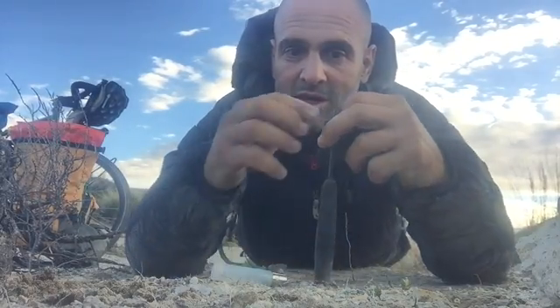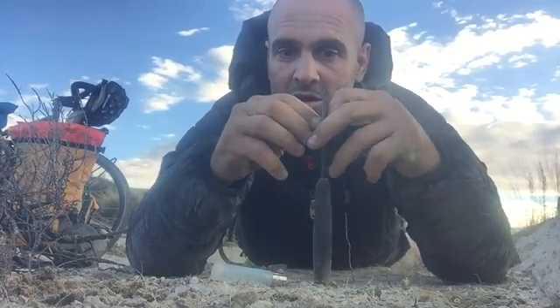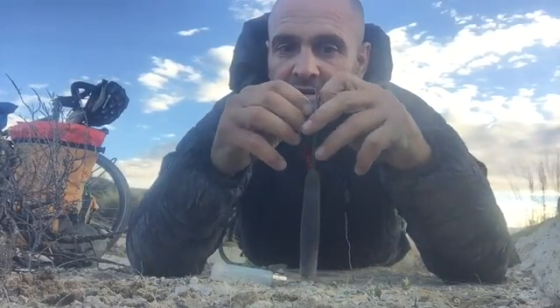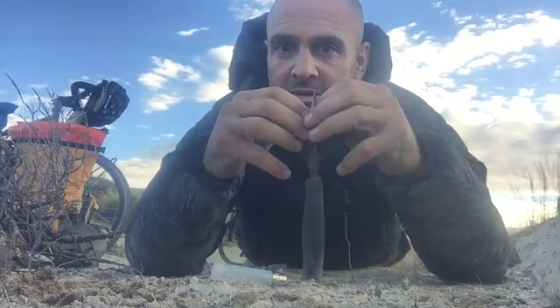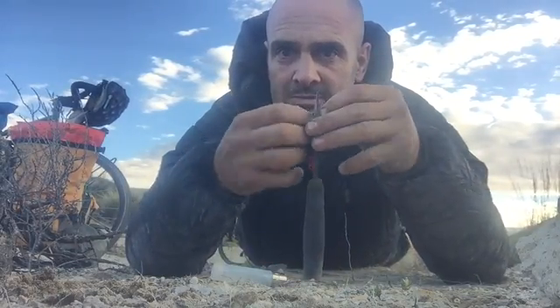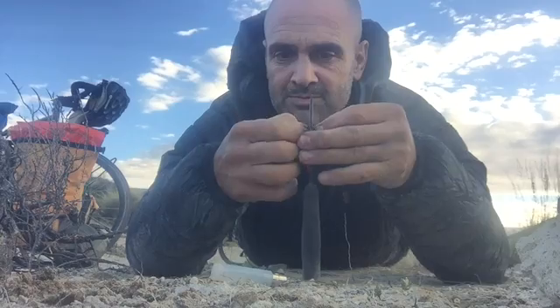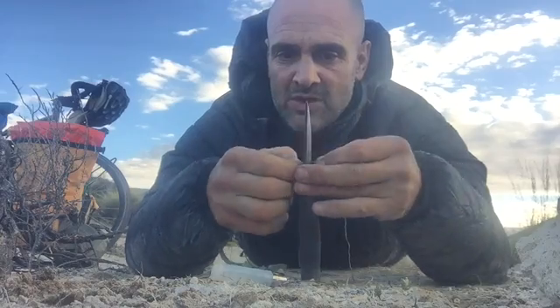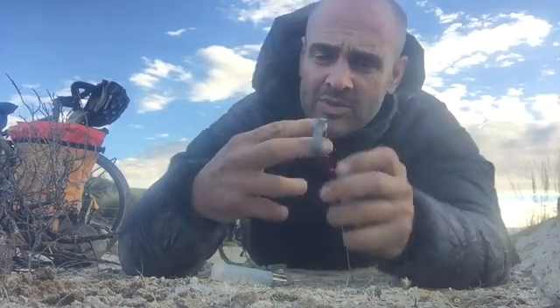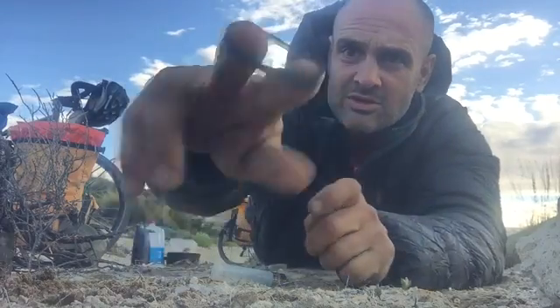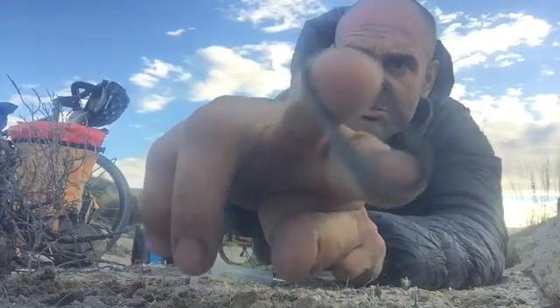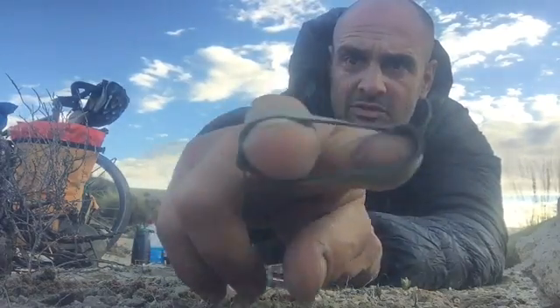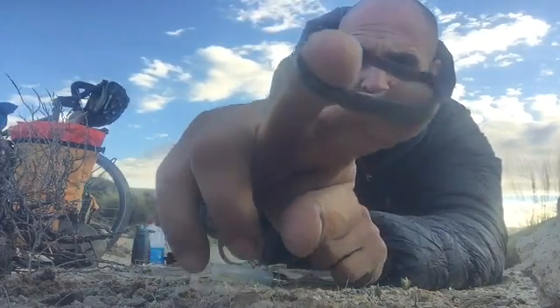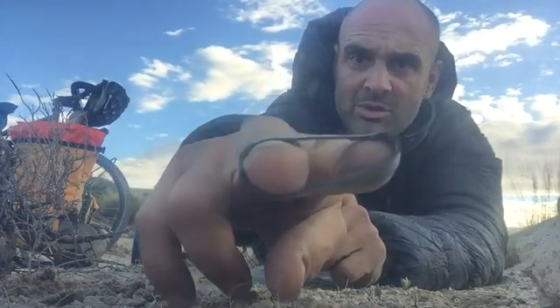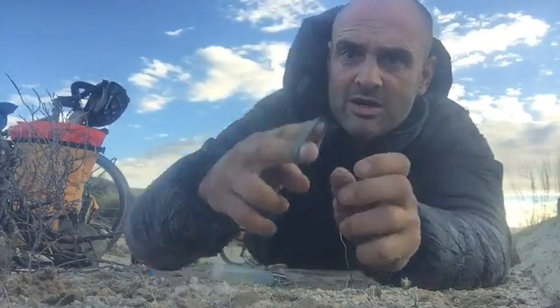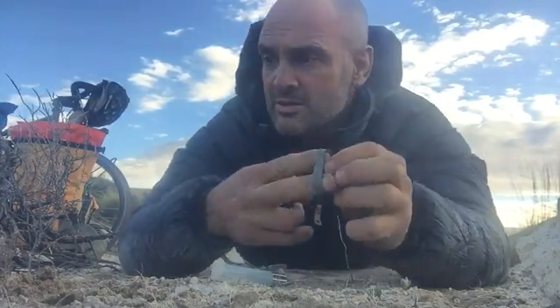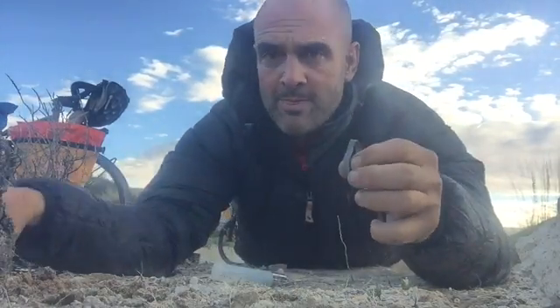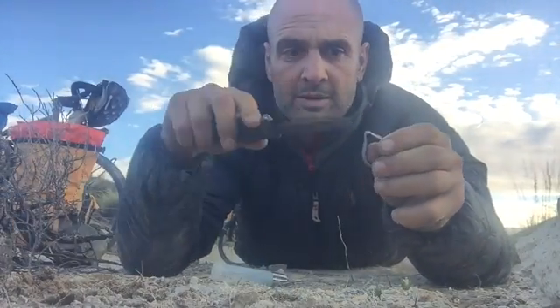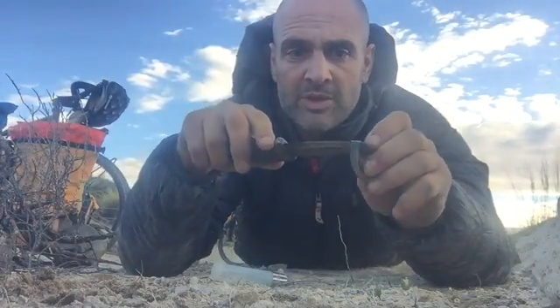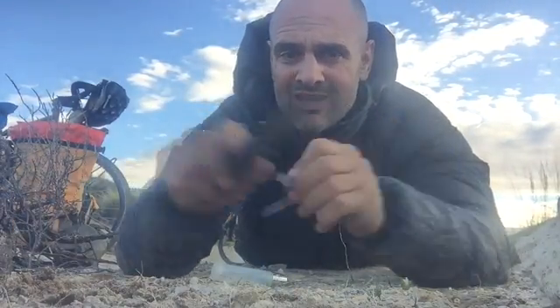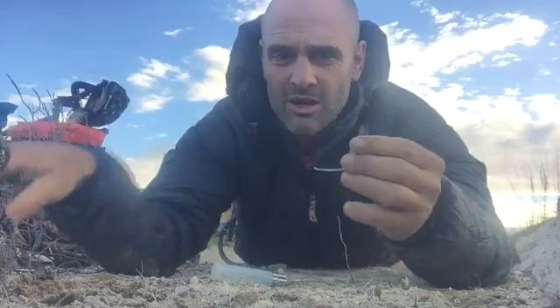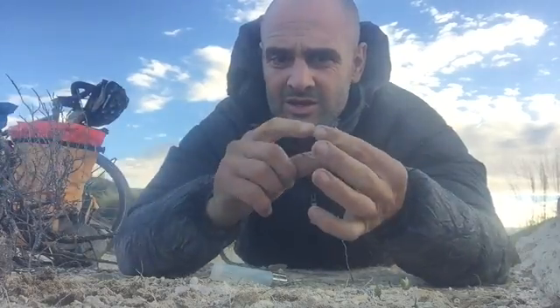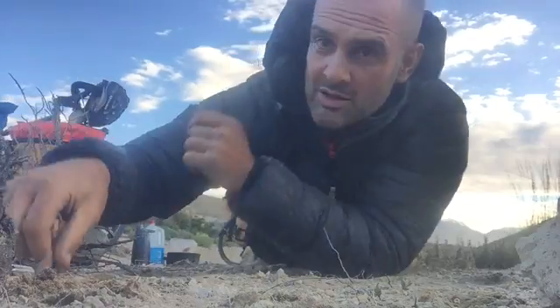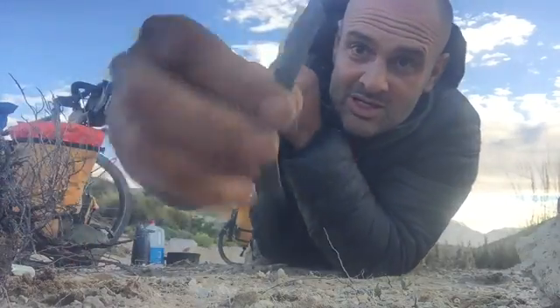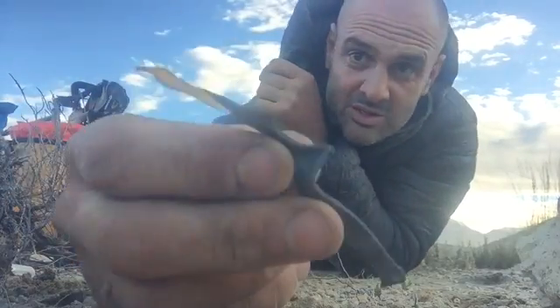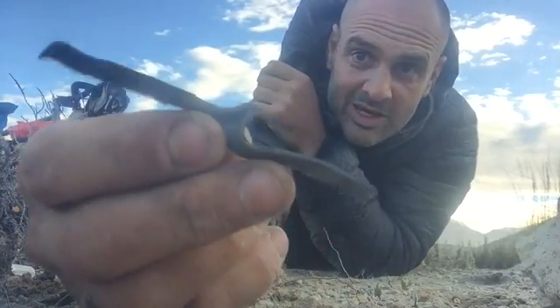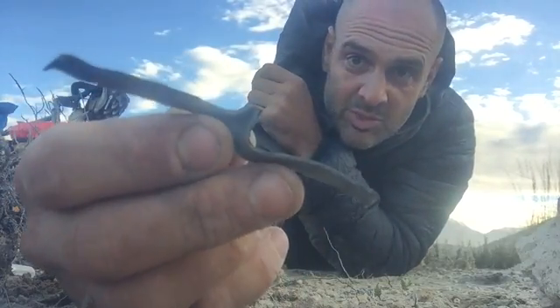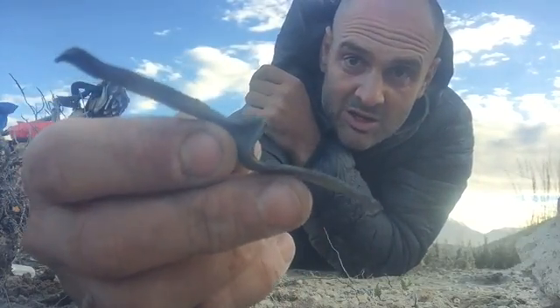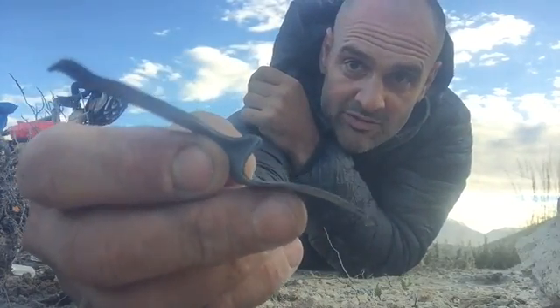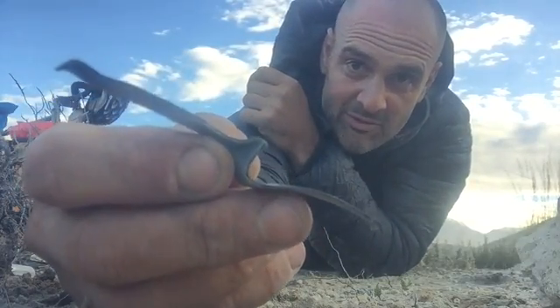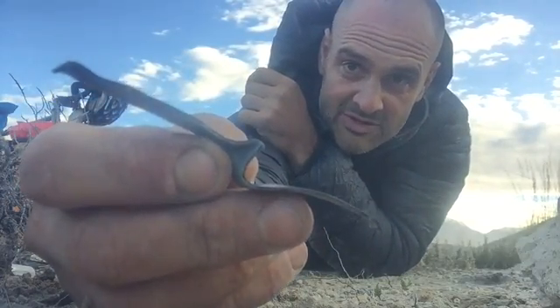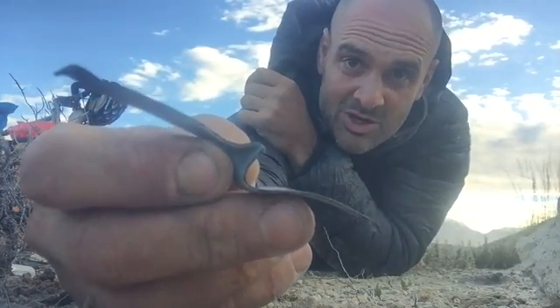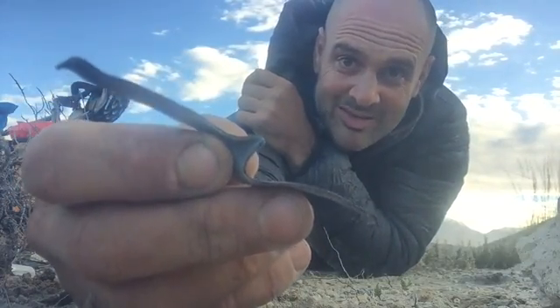I cut it off. I cut off a little strip of rubber like that and then cut one in. Basically, that's a wick and it's going to burn and it's going to hold the flame for enough time for the tinder to catch.